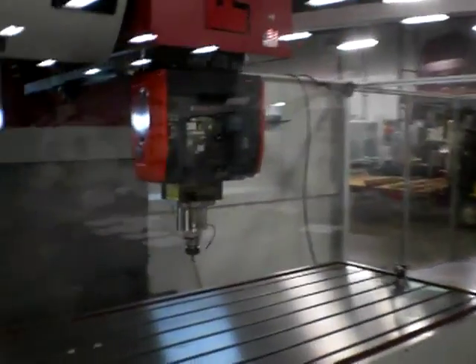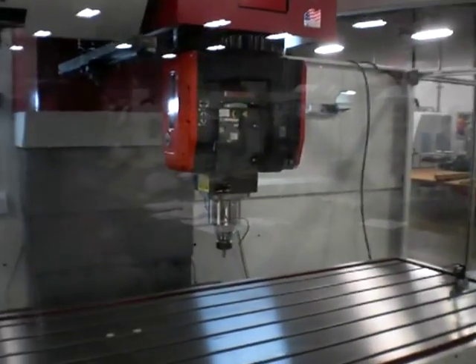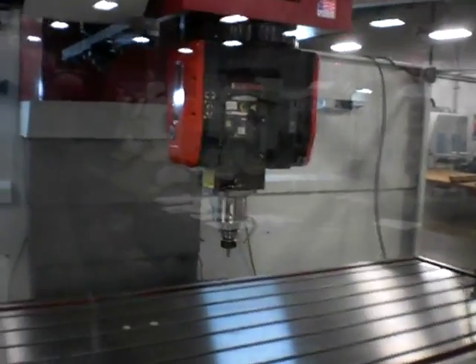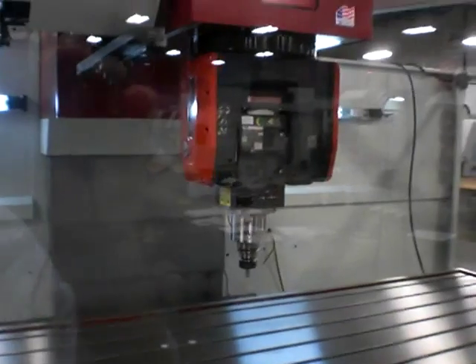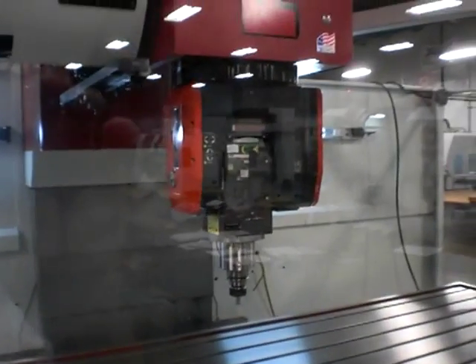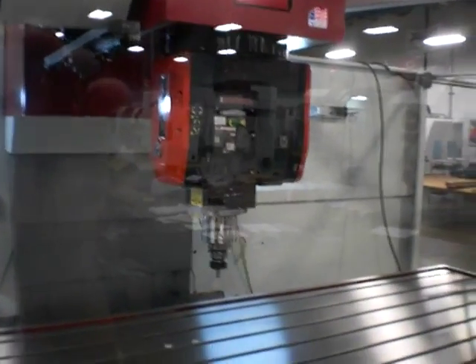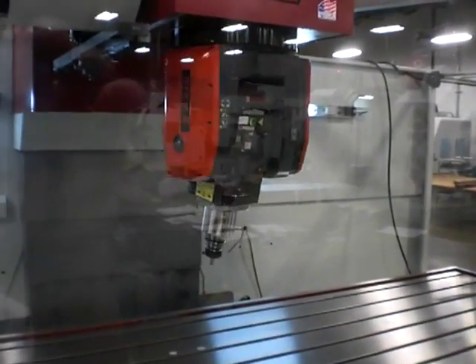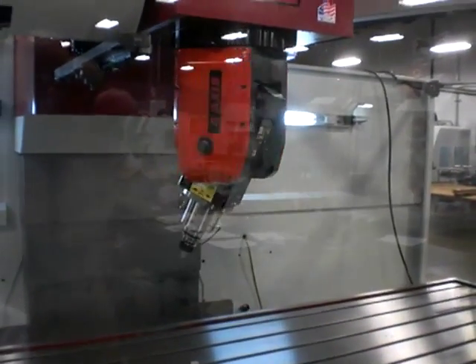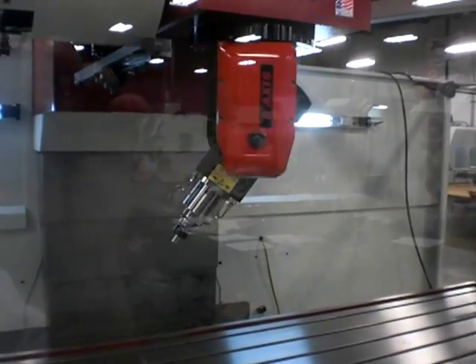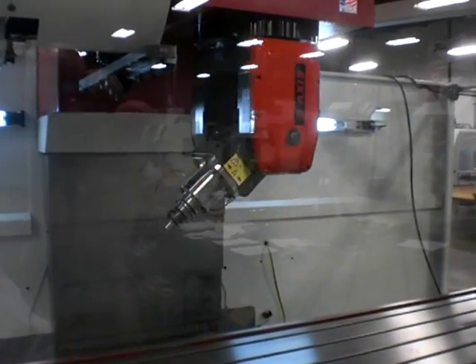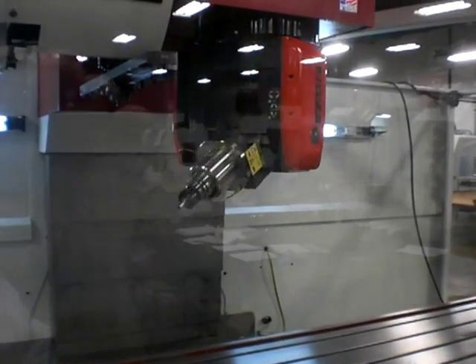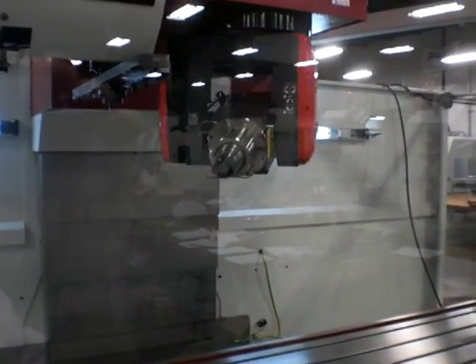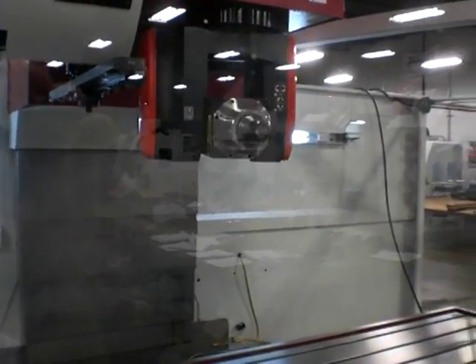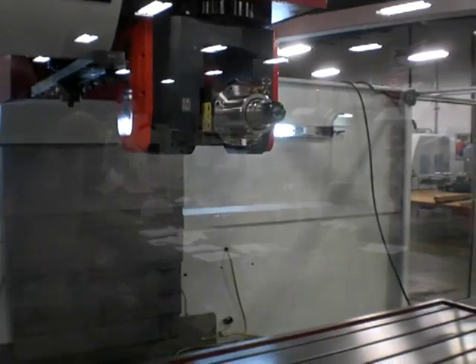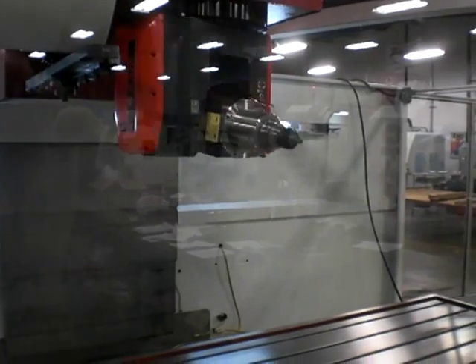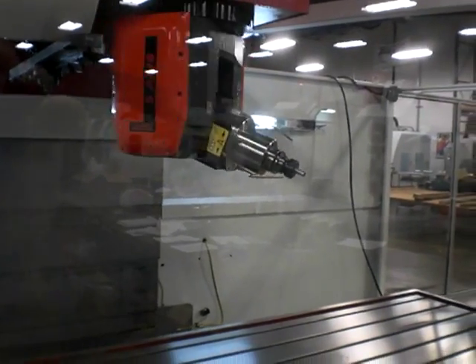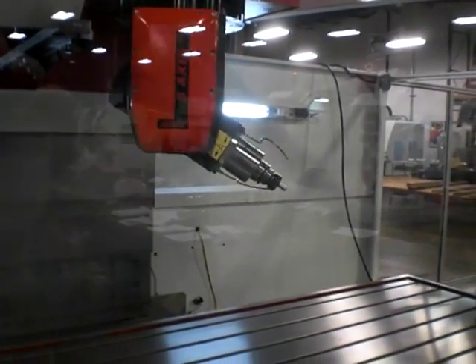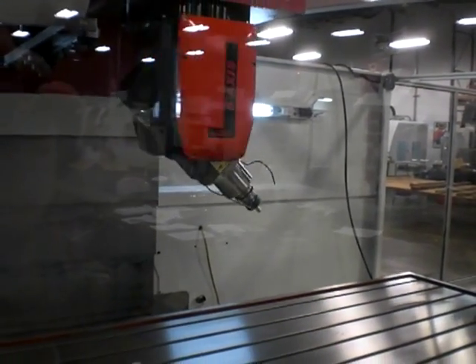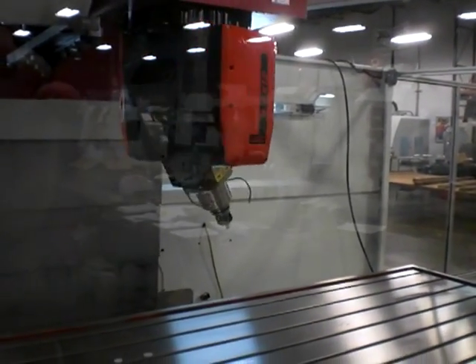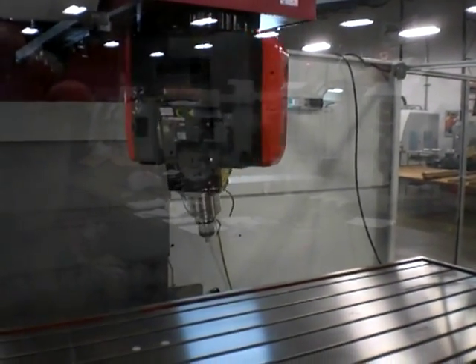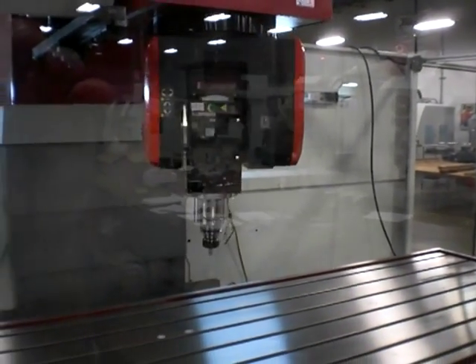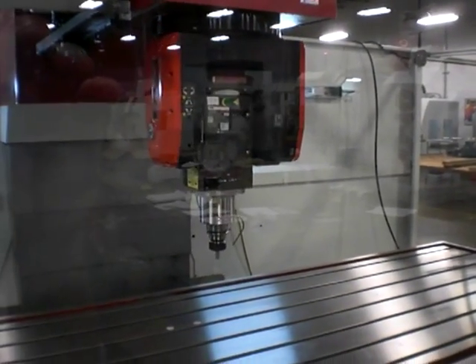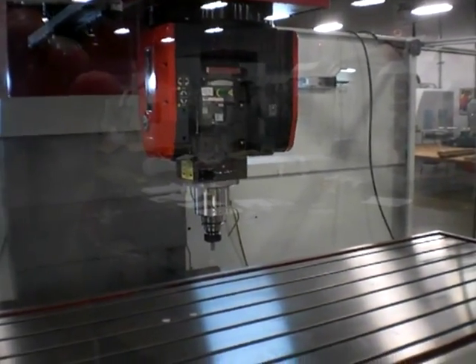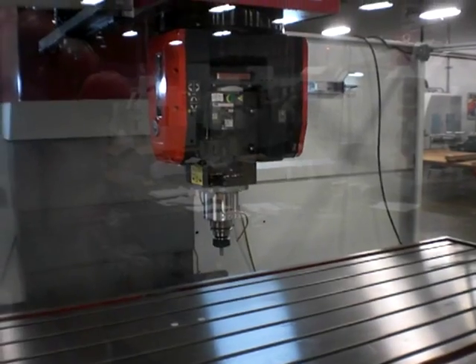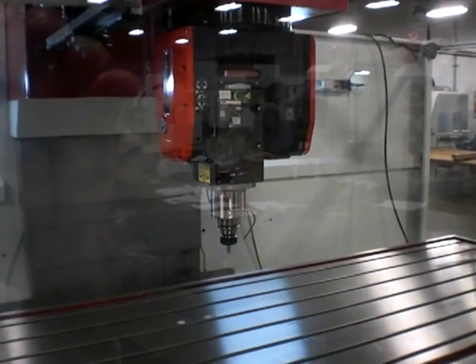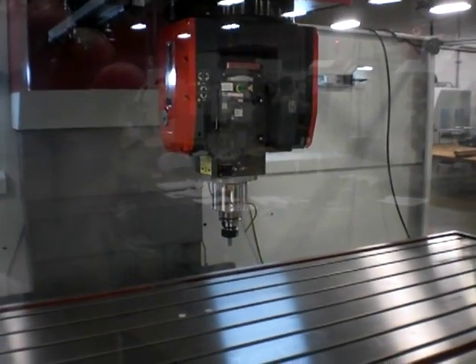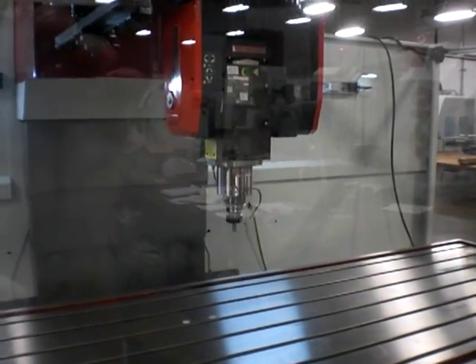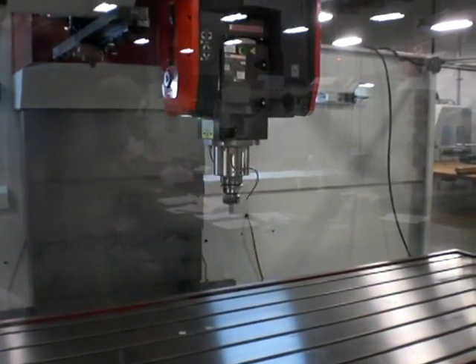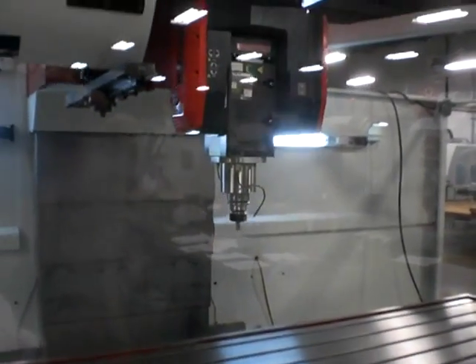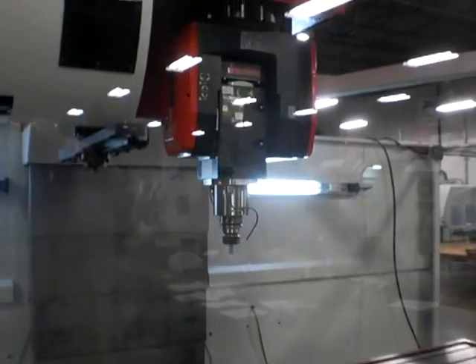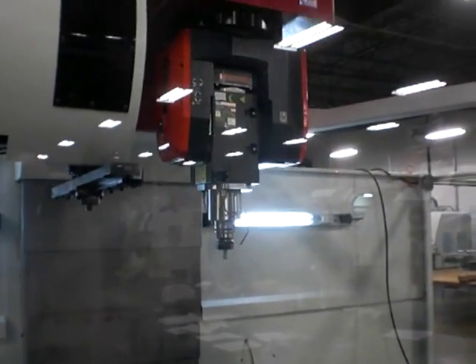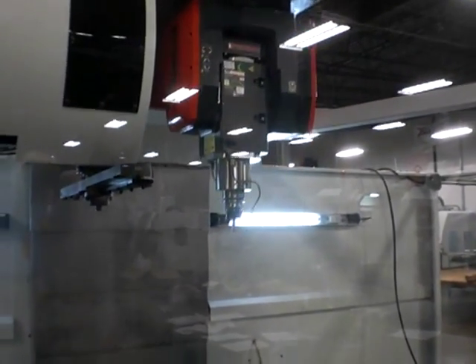The fully articulating 2-axis head features an 18,000 RPM spindle, which is a refrigerated spindle, and 15 horsepower standard with a 25 horsepower option.